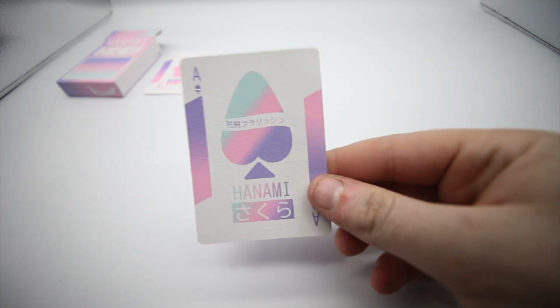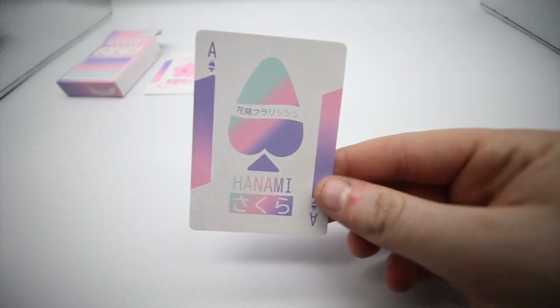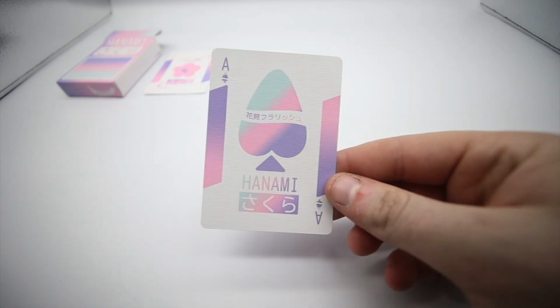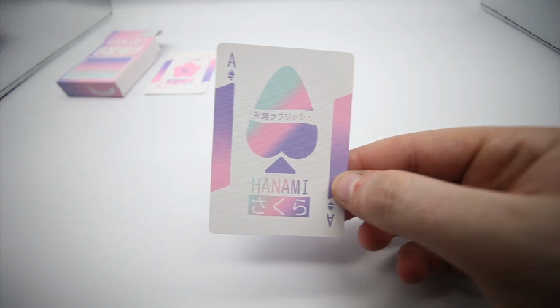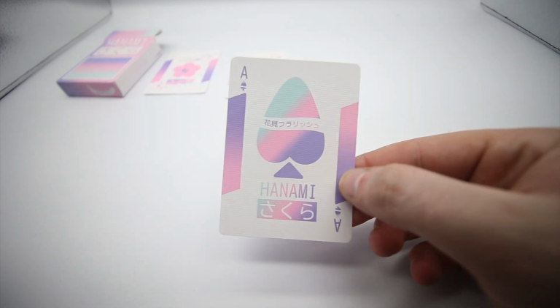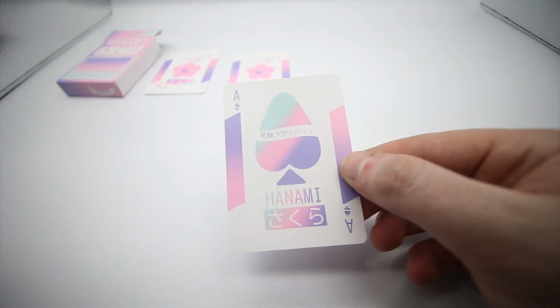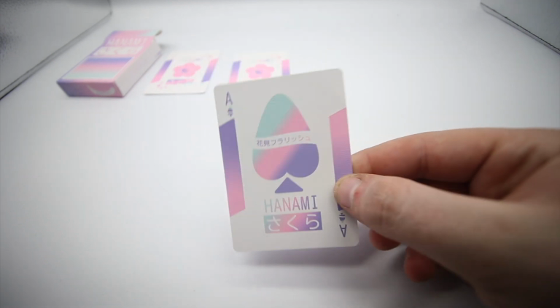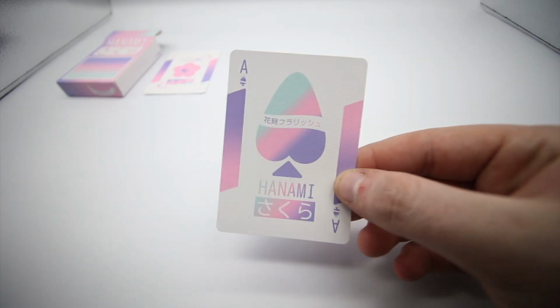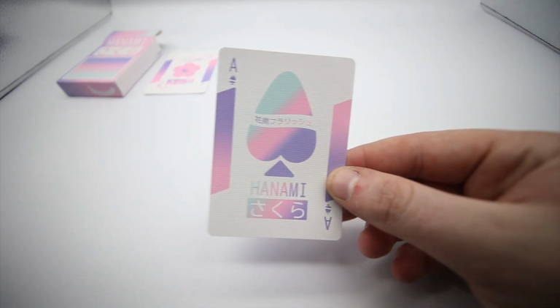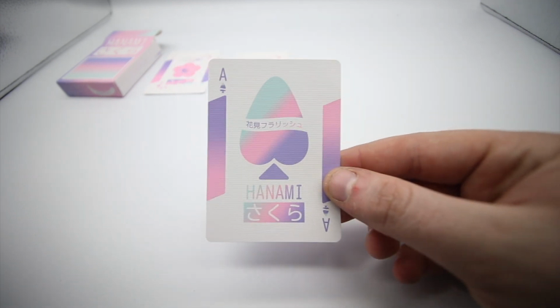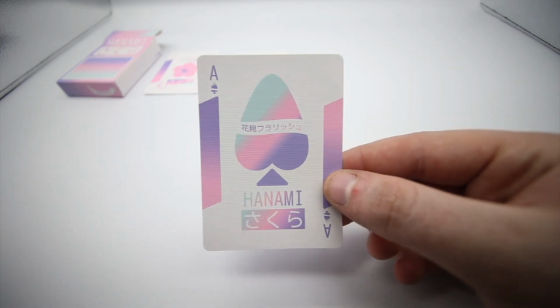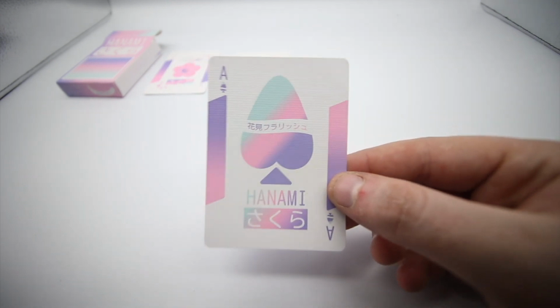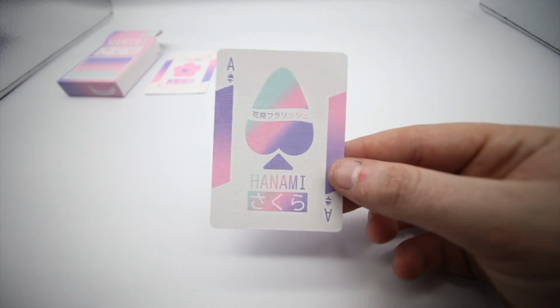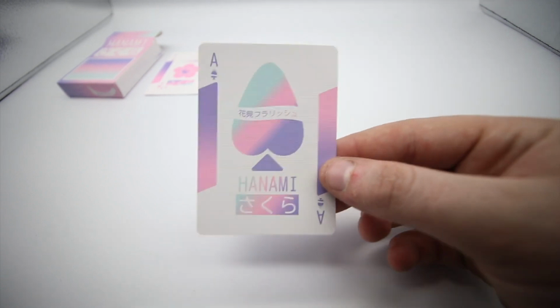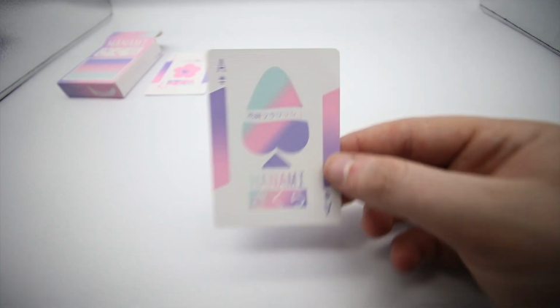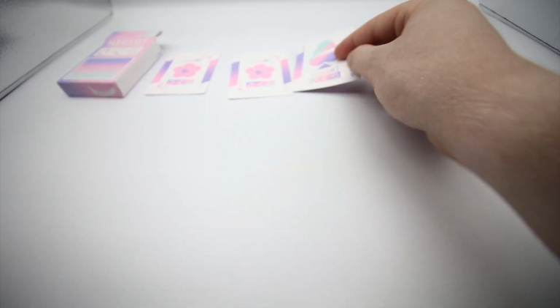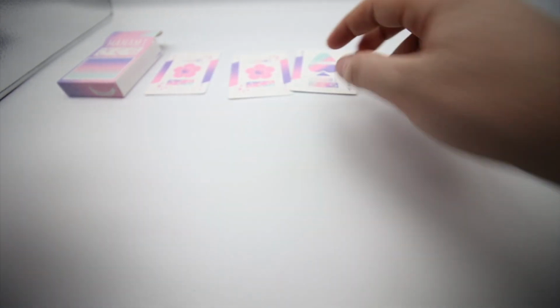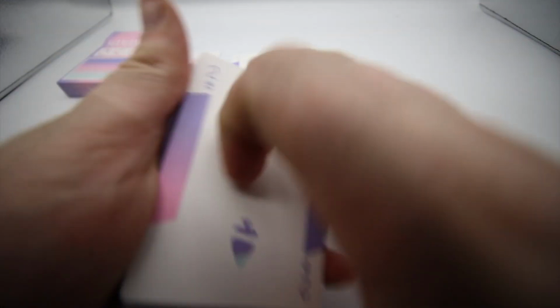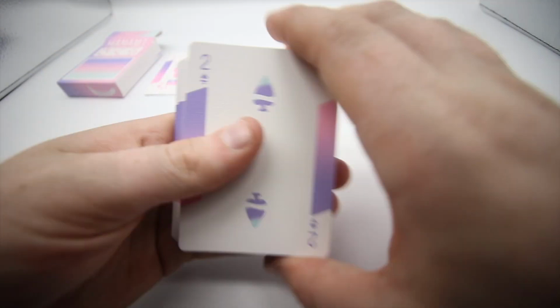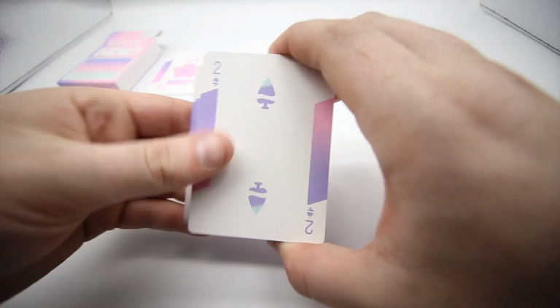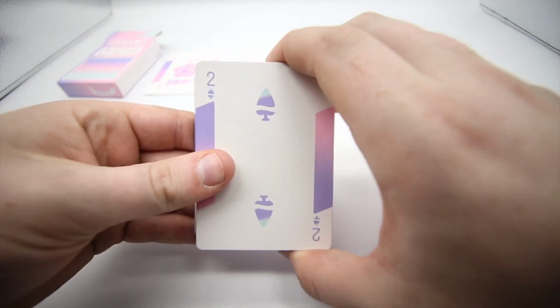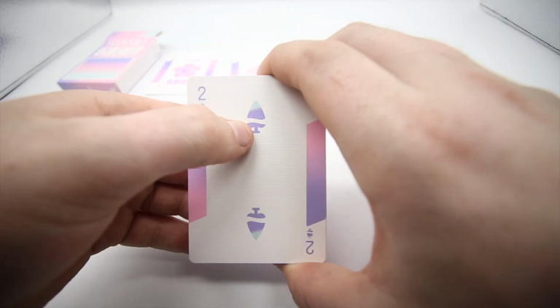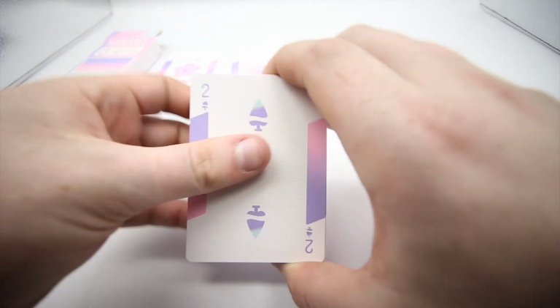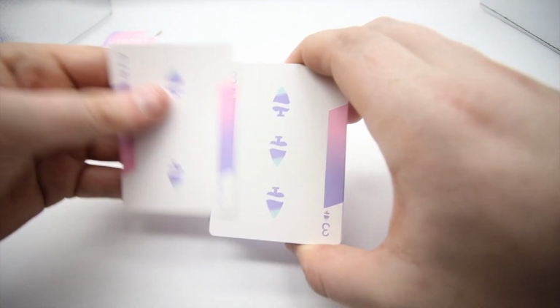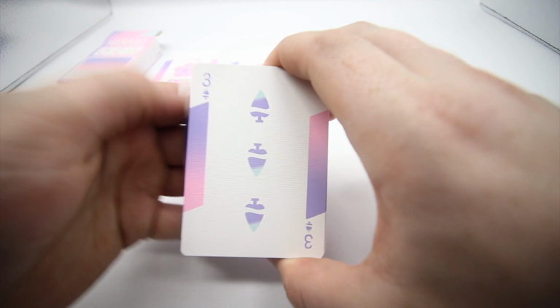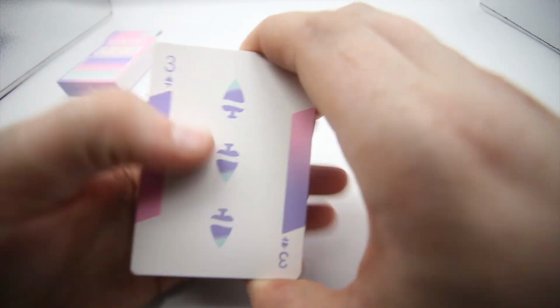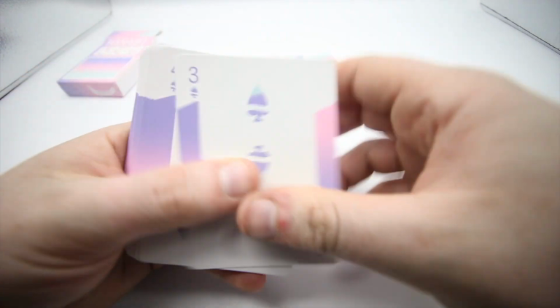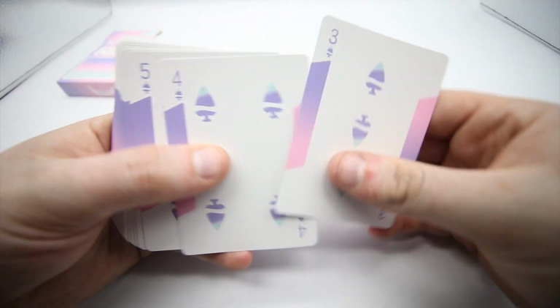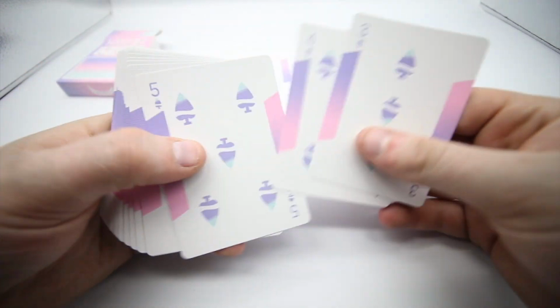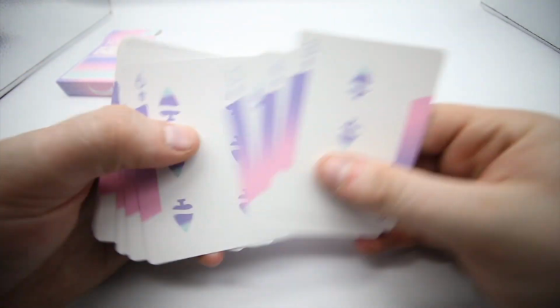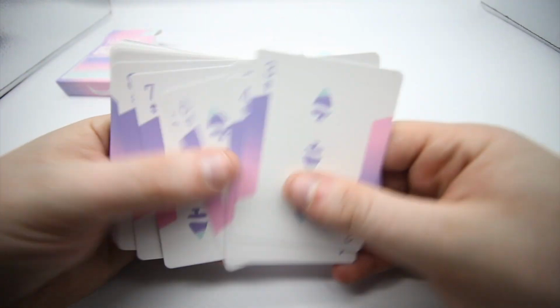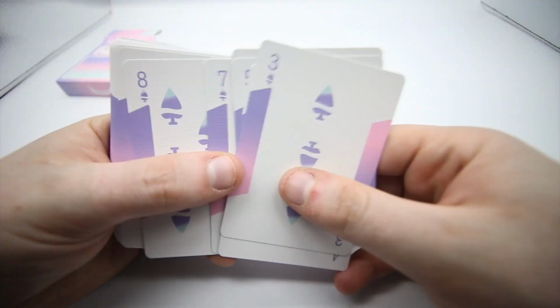These are the jokers, and then you actually get the ace of spades — you can see this is a really nice ace of spades. It's got this gradient on the side and it has the name of the deck again. It's just got the nice purple pips, and obviously they all have the gradient as you can see.